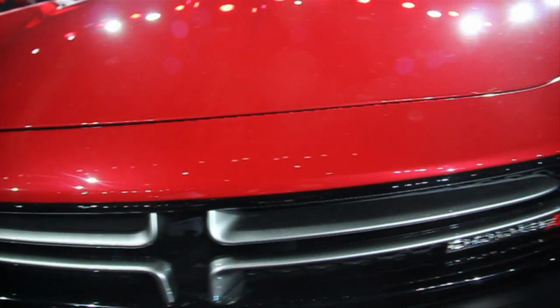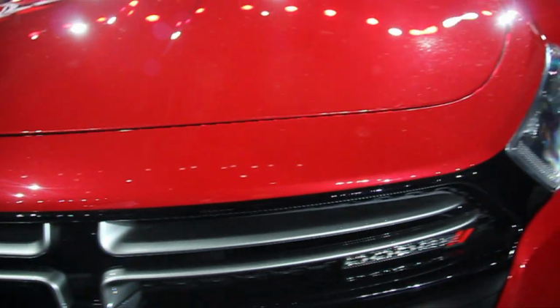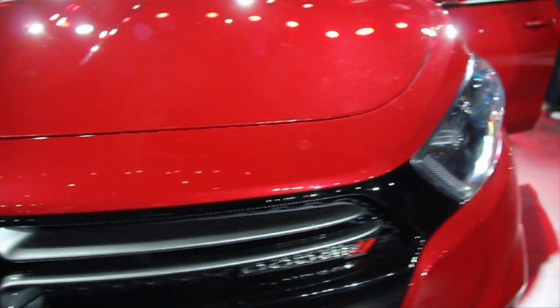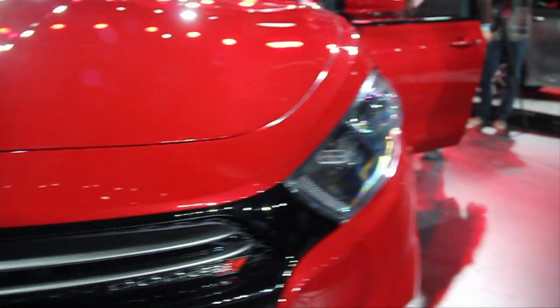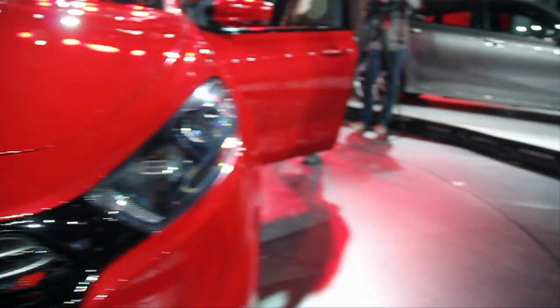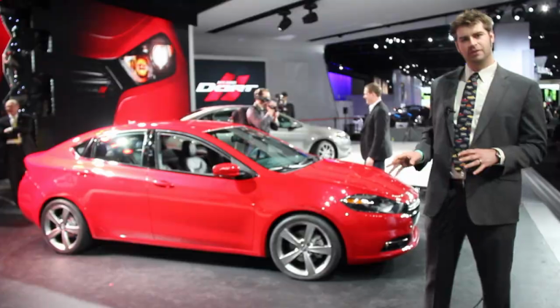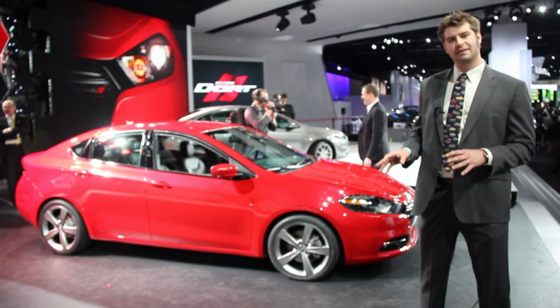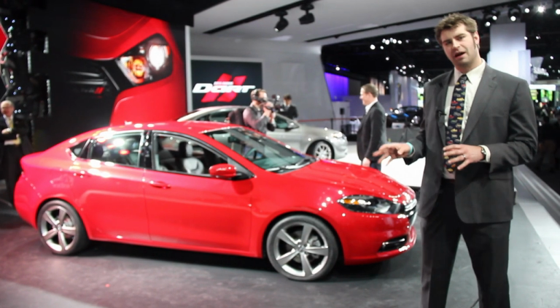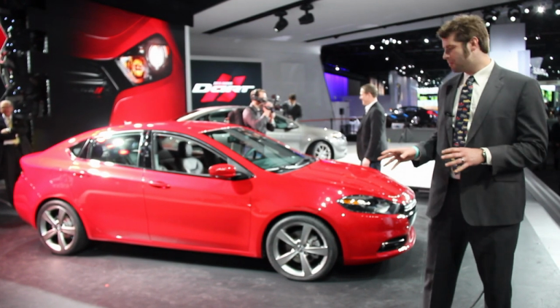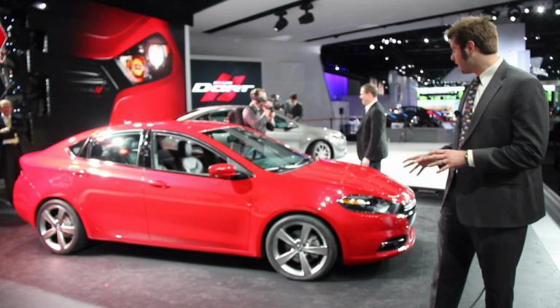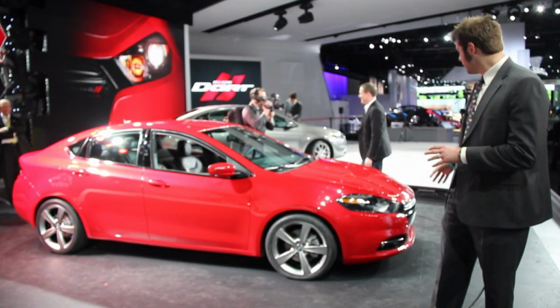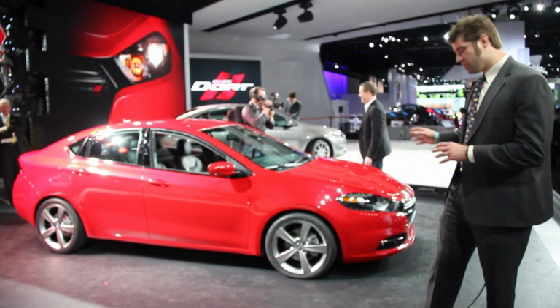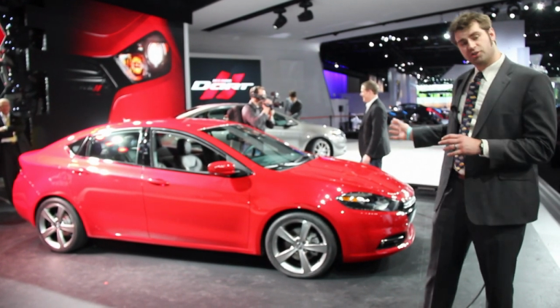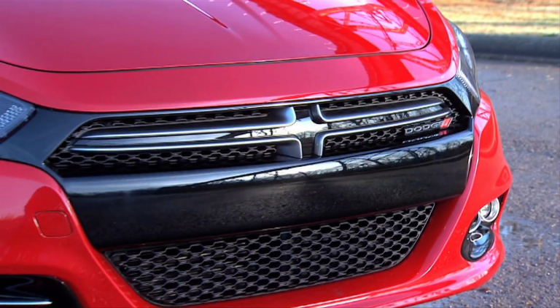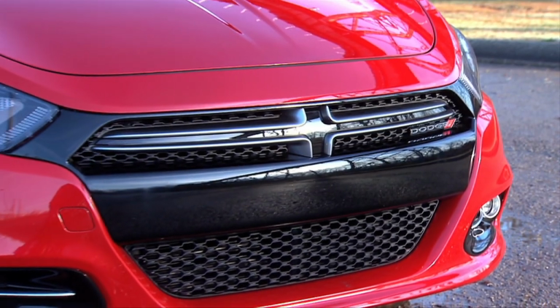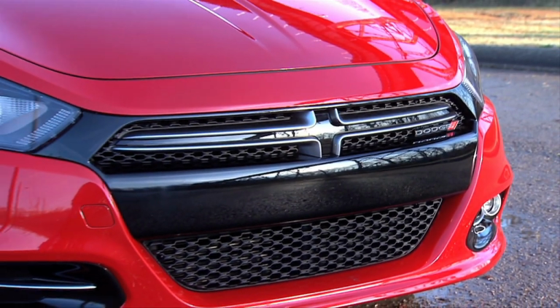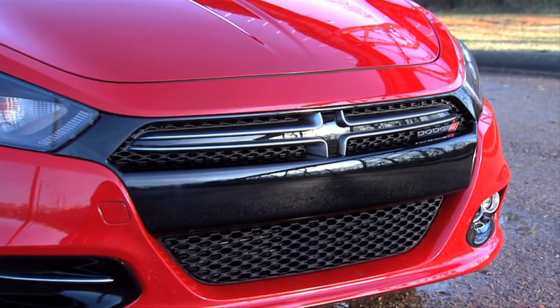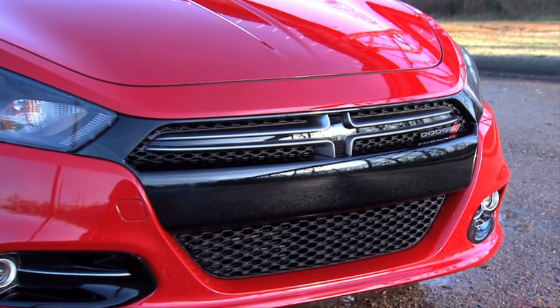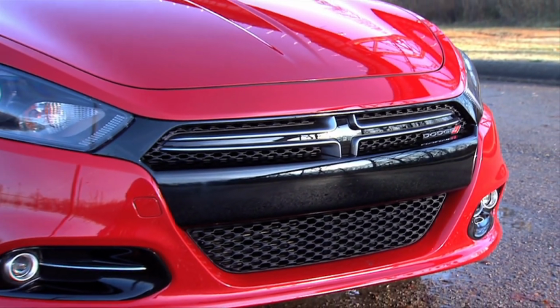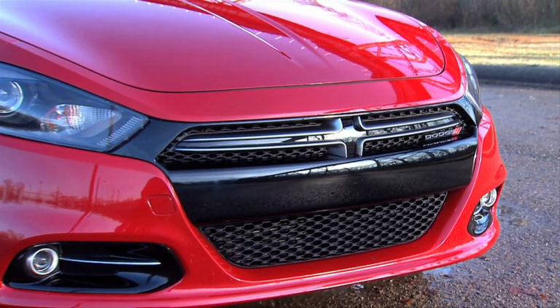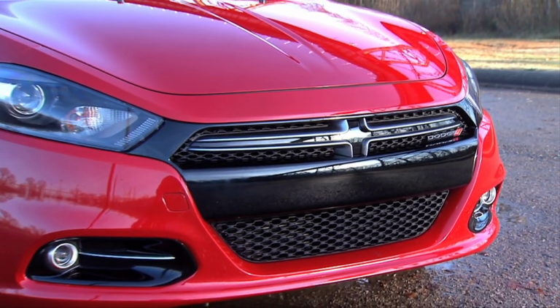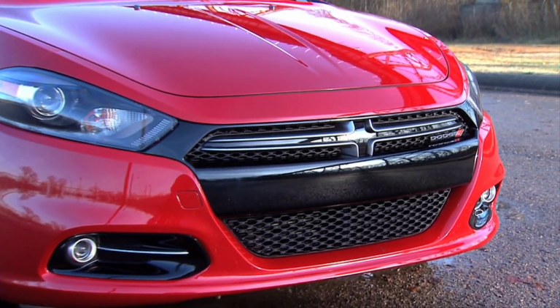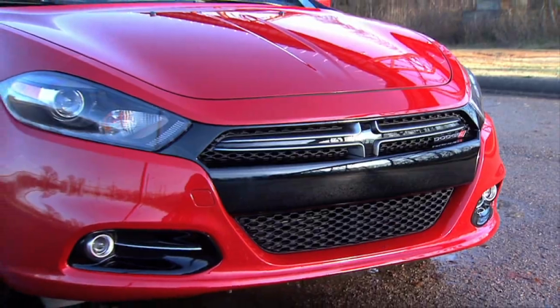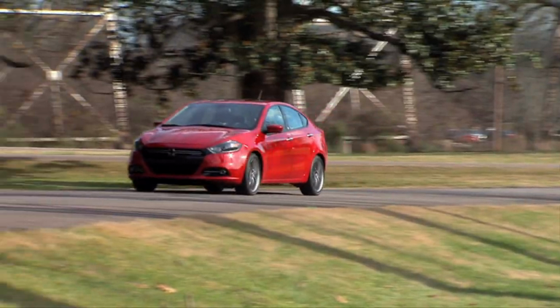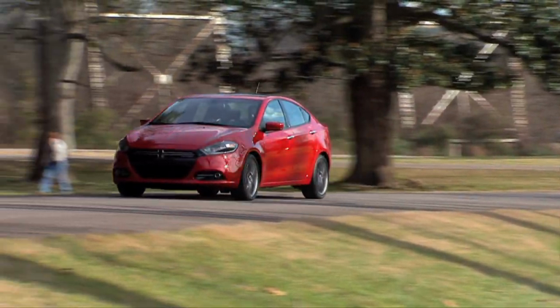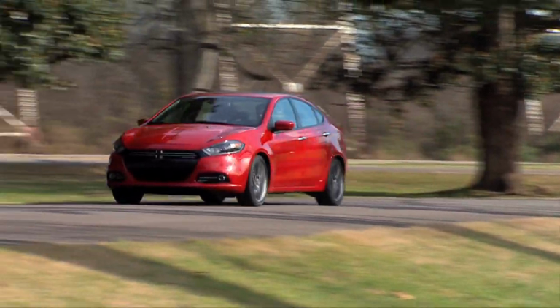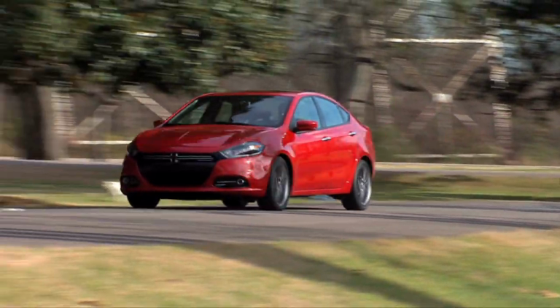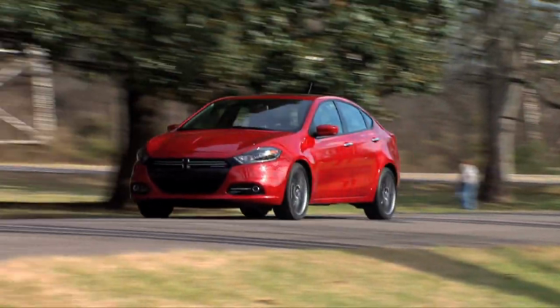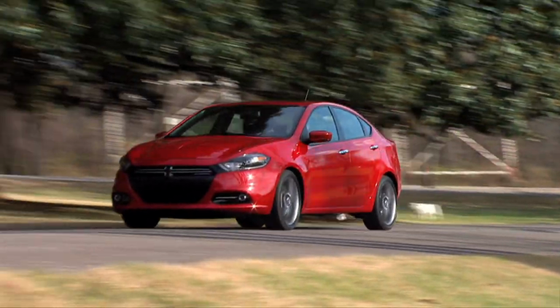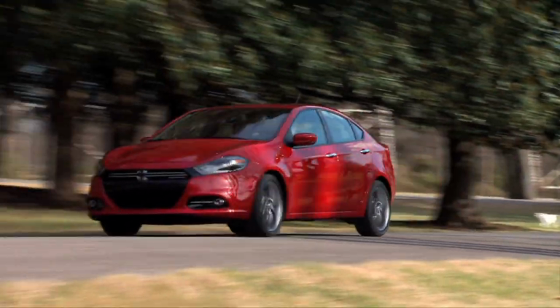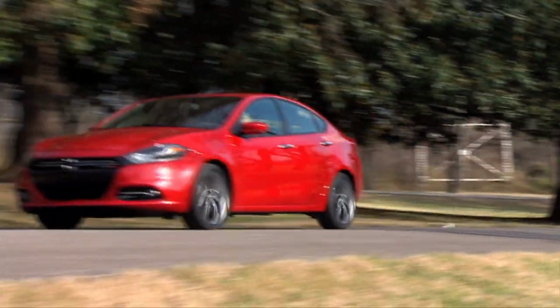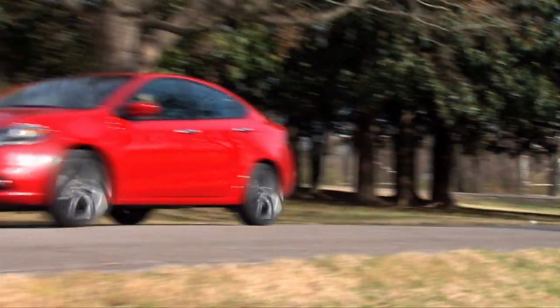It's got a lot of the features that people expect on a modern small car. There are shutters on the grill that close for a cleaner aerodynamic profile and open up to allow more air through when you need to cool the engine down.